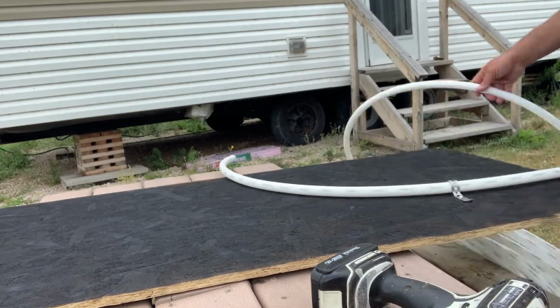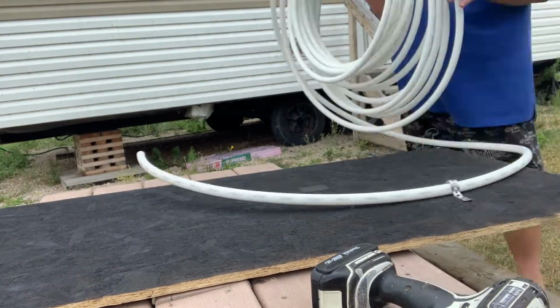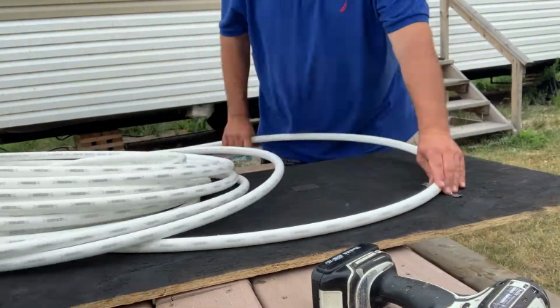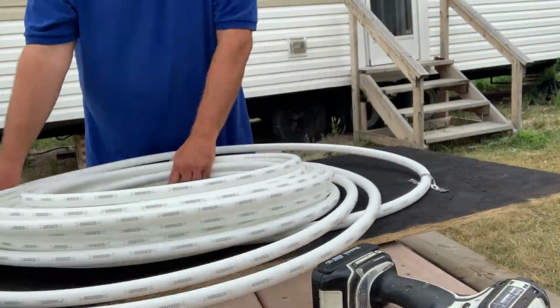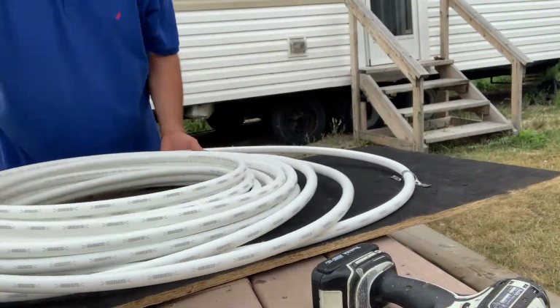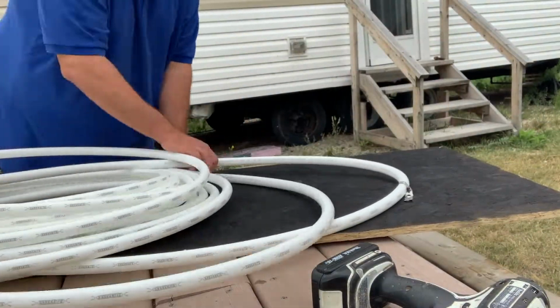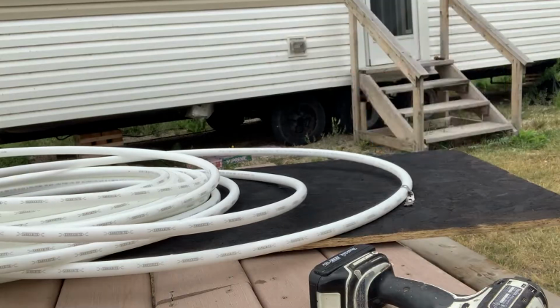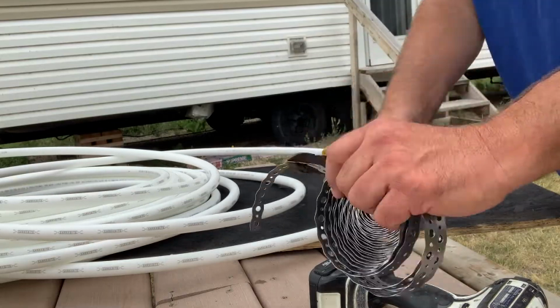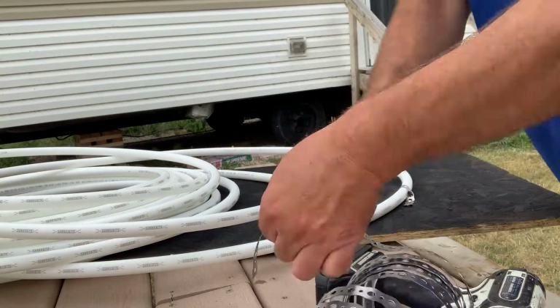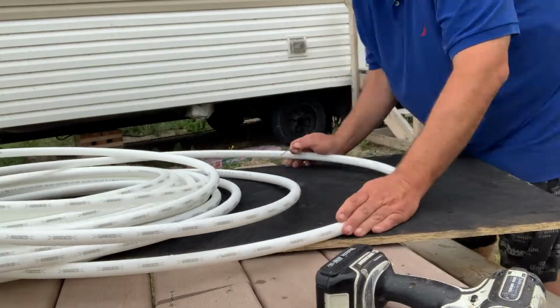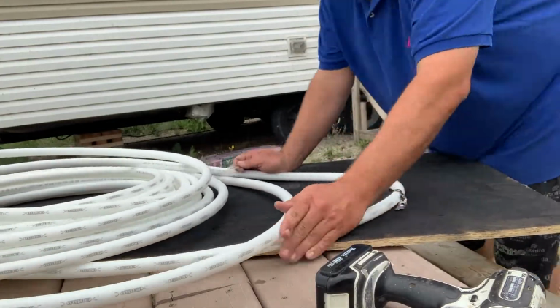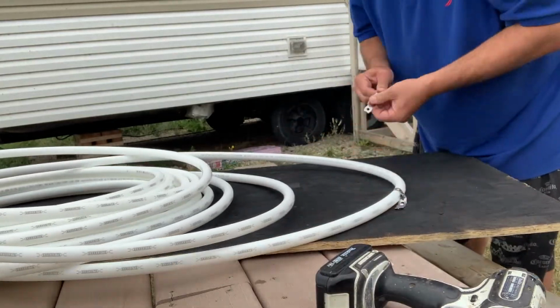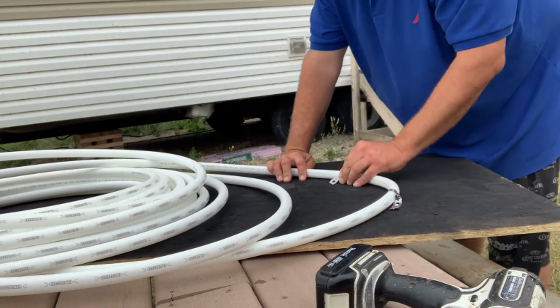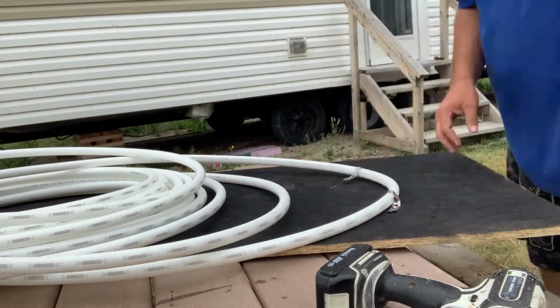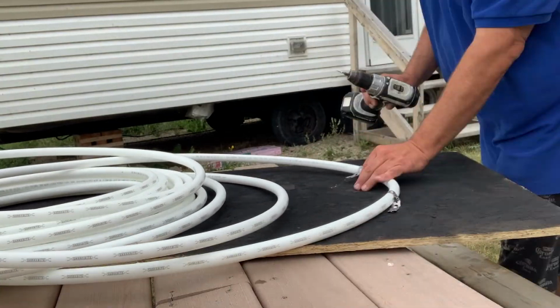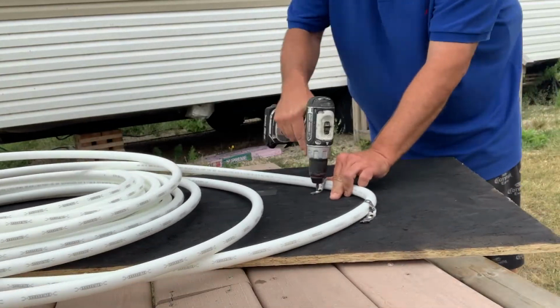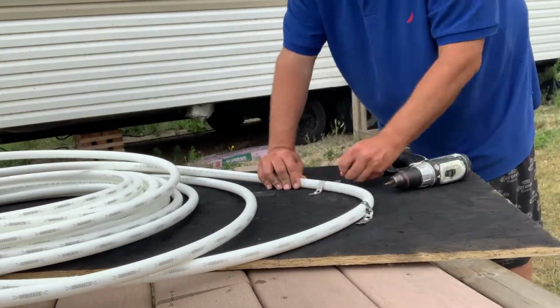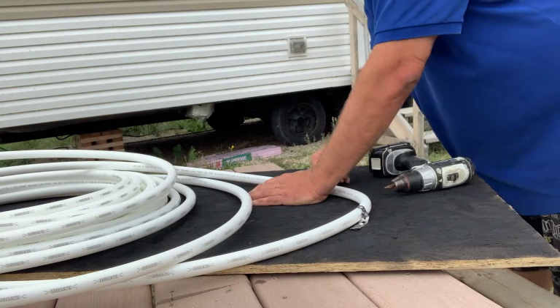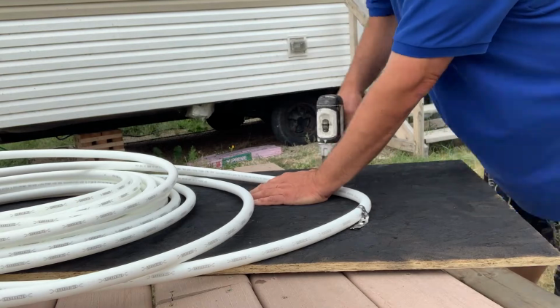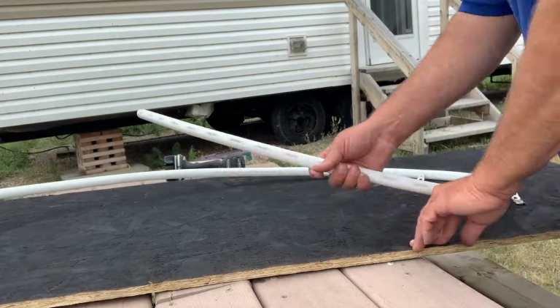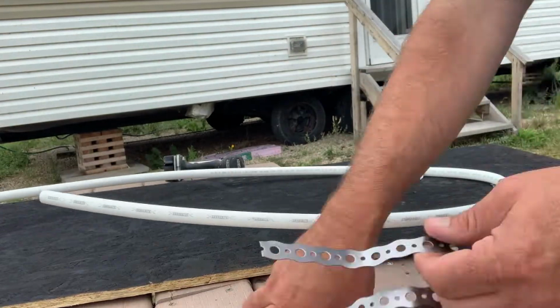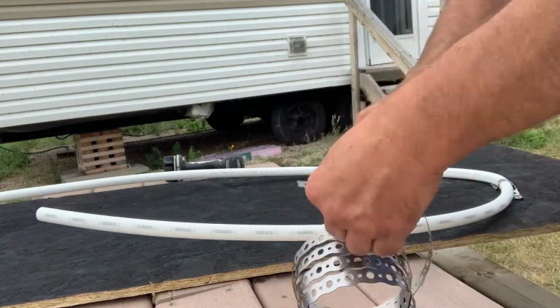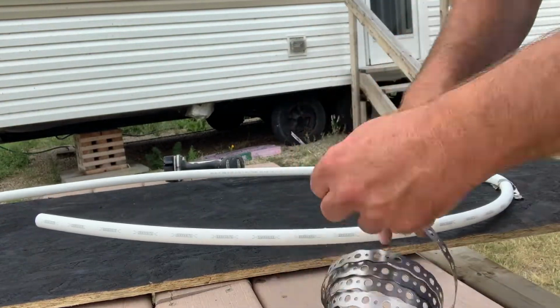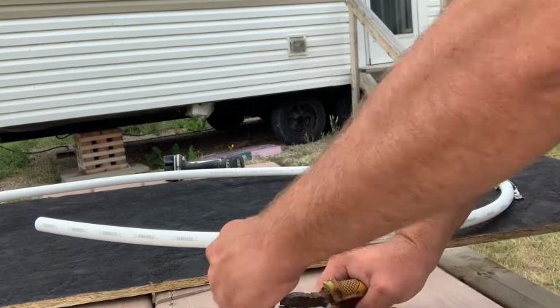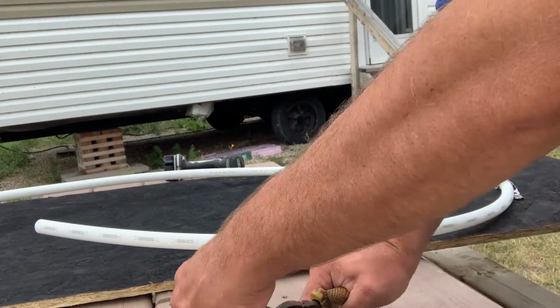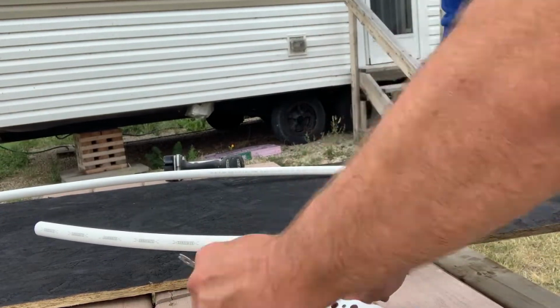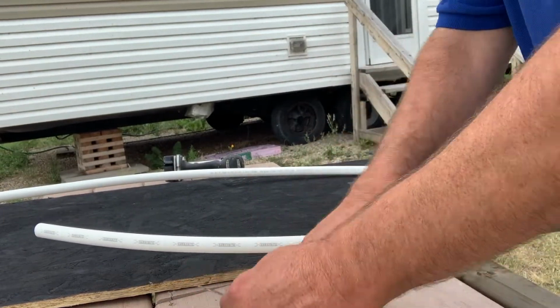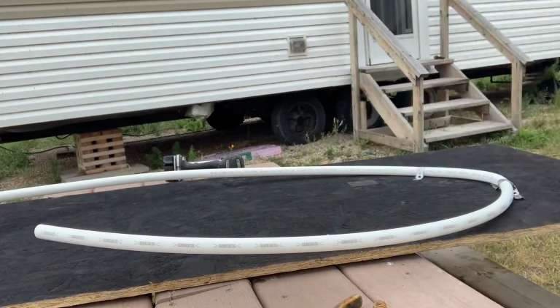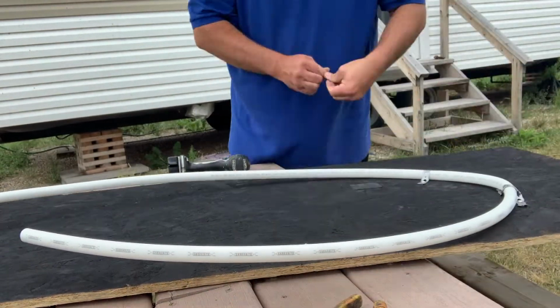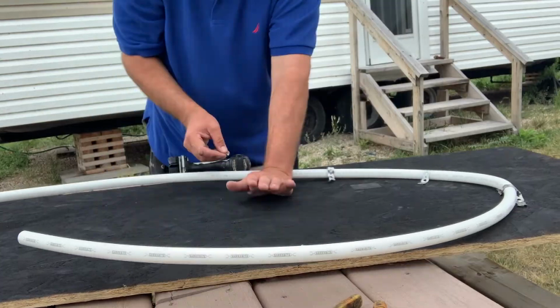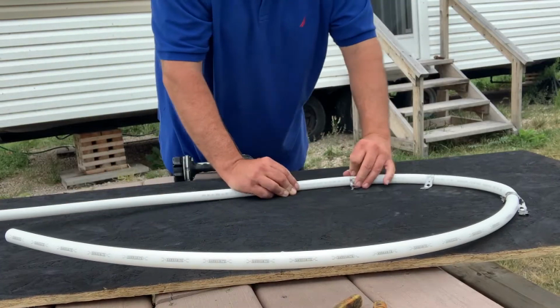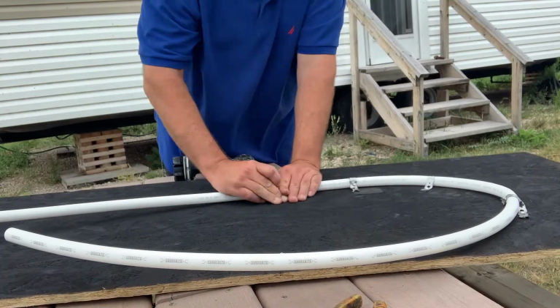I just strapped some PEX using some metal straps that I had lying around the garage to the painted OSB board, and circled them around so I can get a continuous water flow within my solar heater.